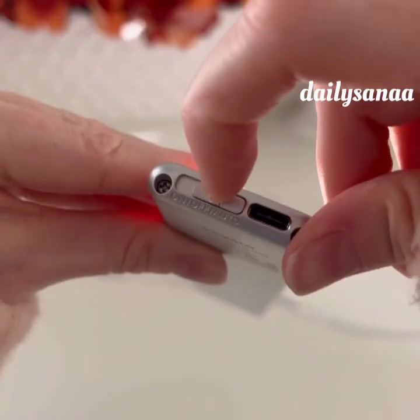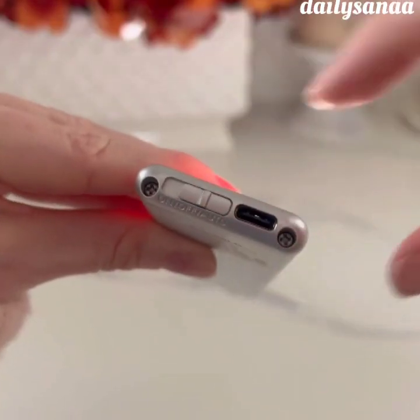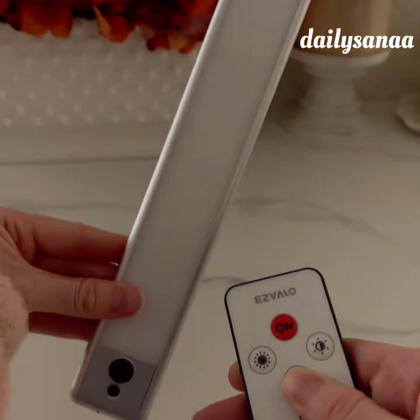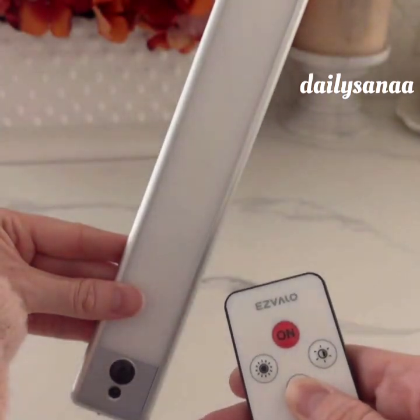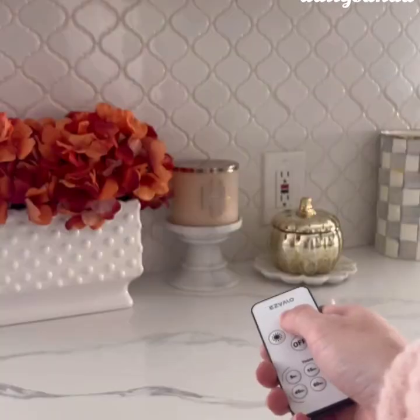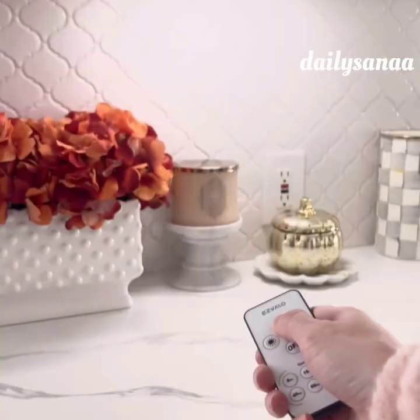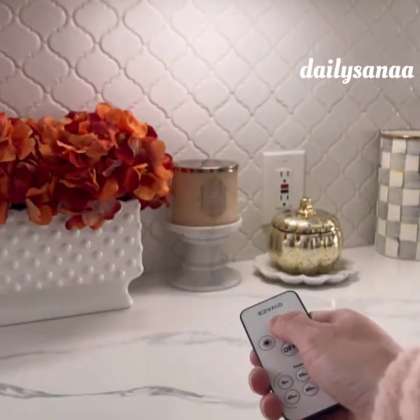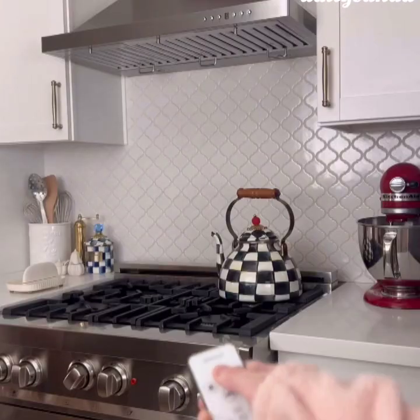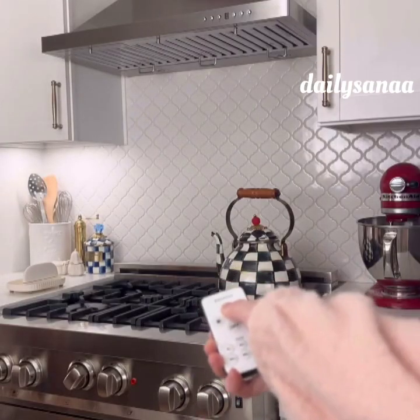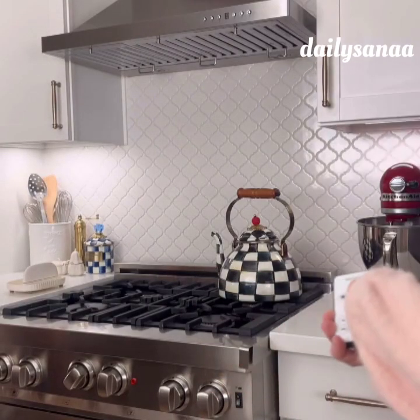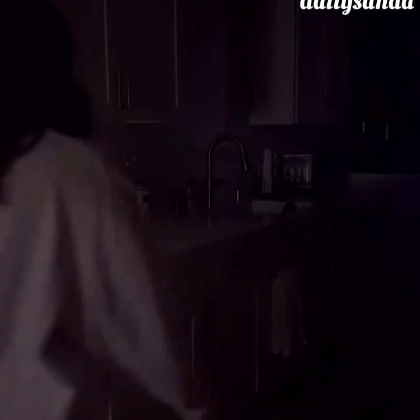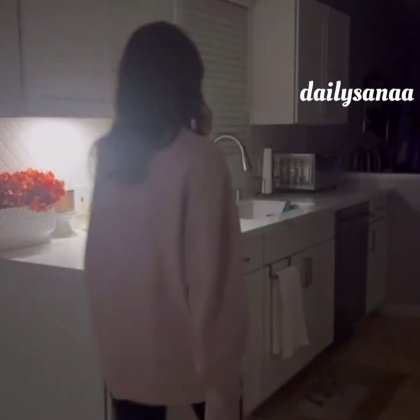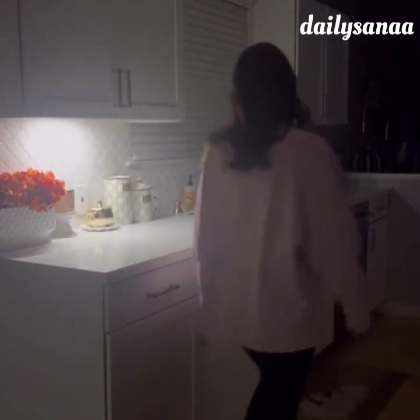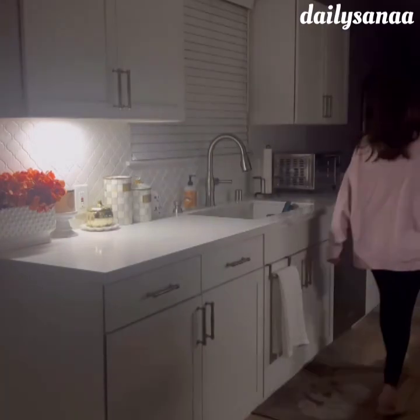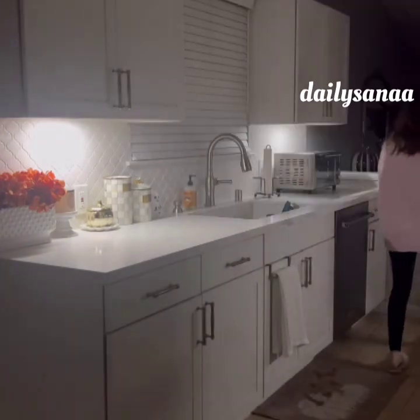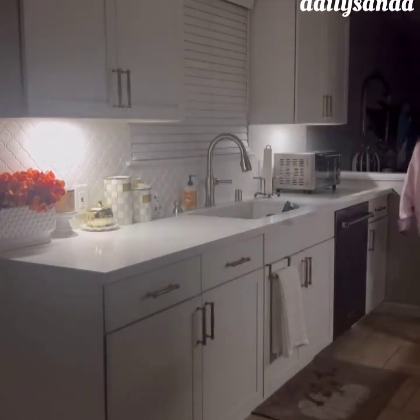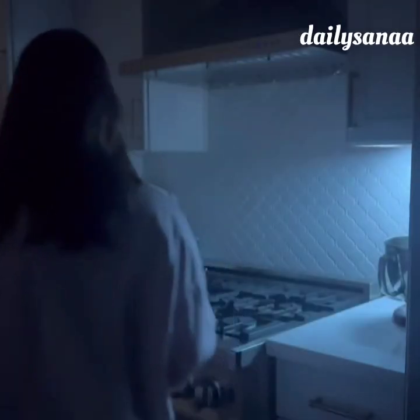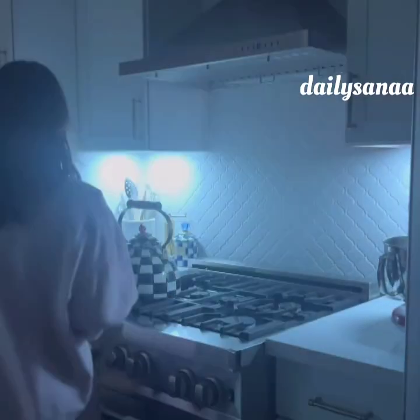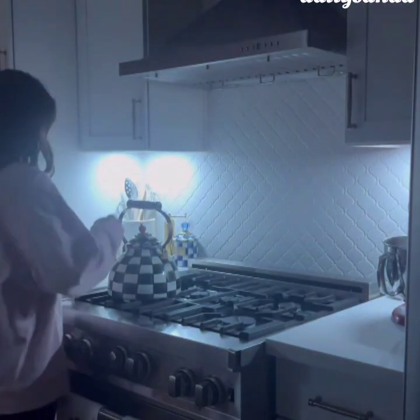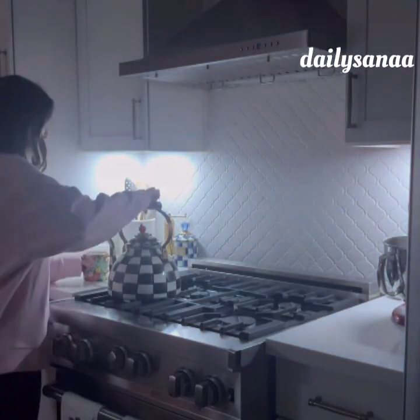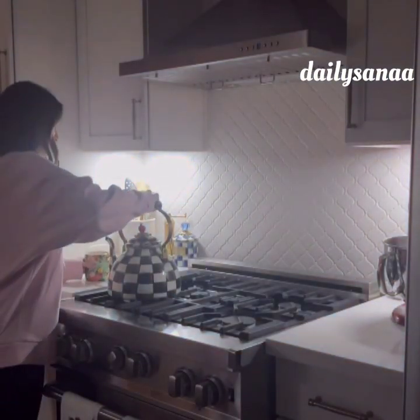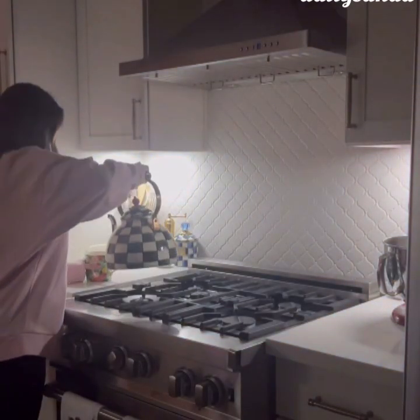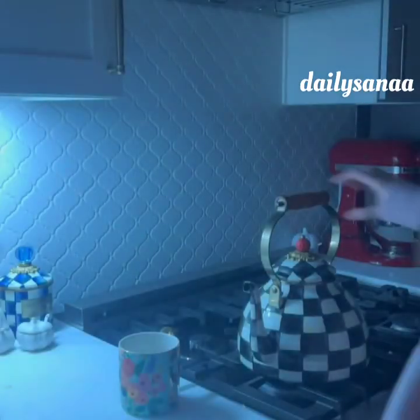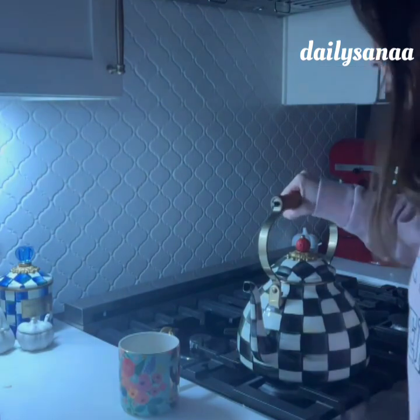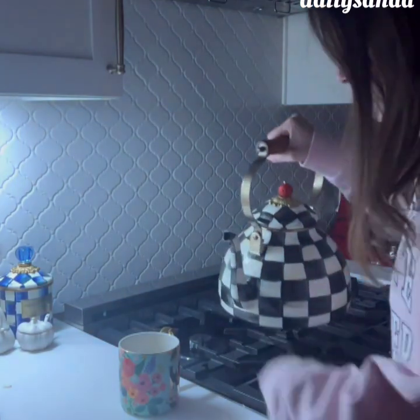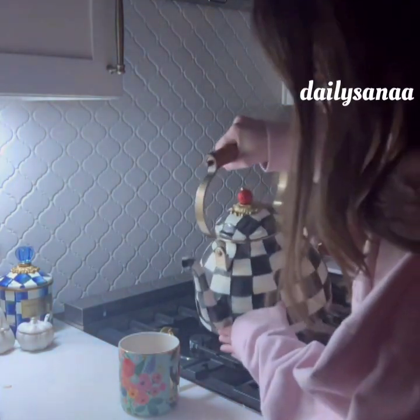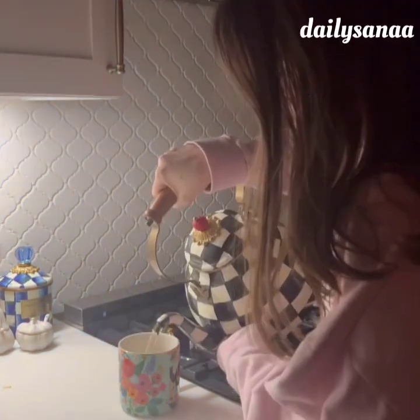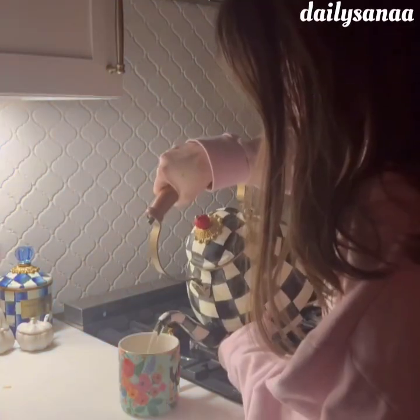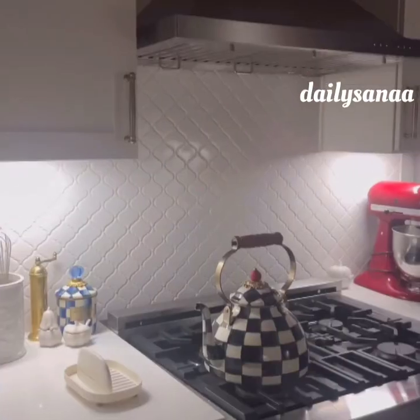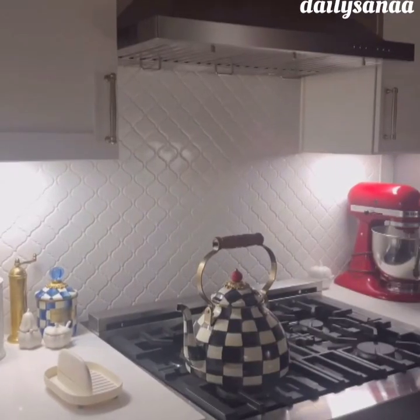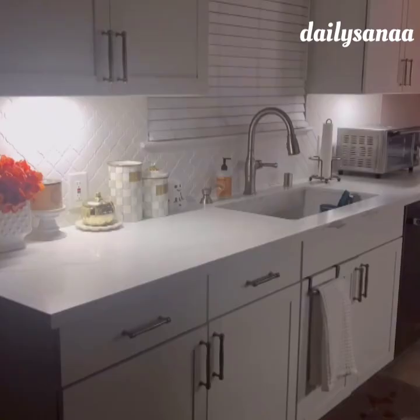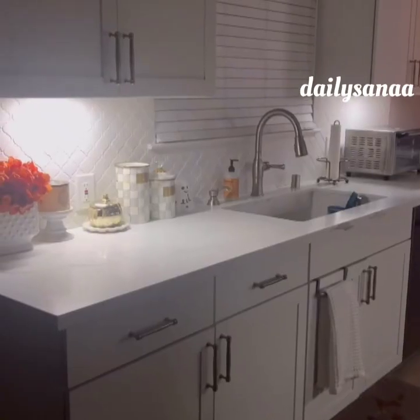The lights also have 3 different modes including on that stays on all the time, or auto that is triggered by motion, or controlled by a remote that has multiple timer options. They add just the right amount of light to your kitchen in the evening, plus they work in all different areas of the home like between steps on a staircase or below bathroom cabinets.